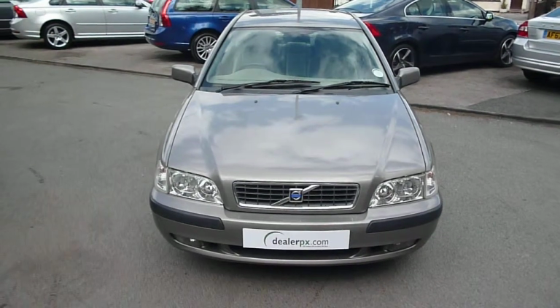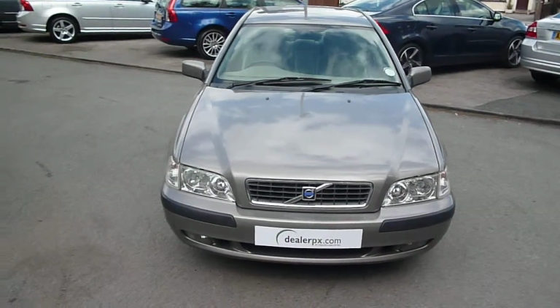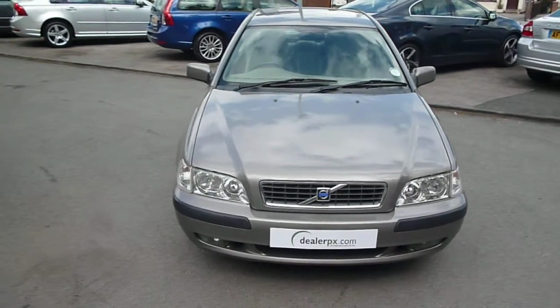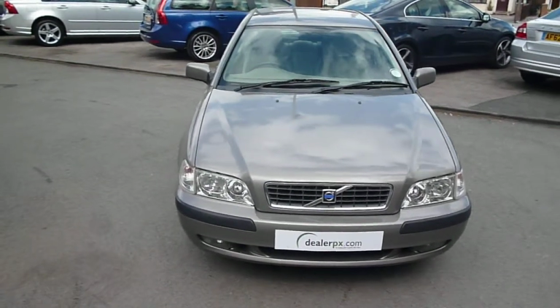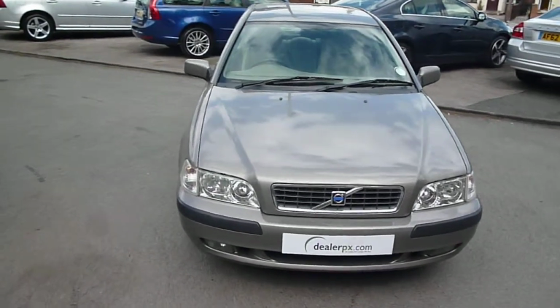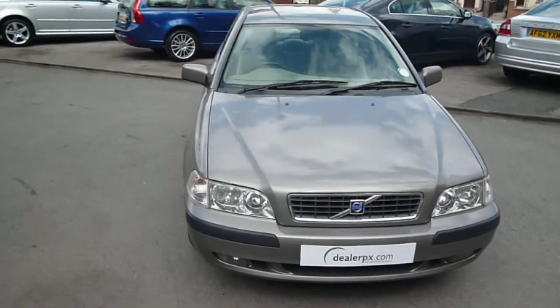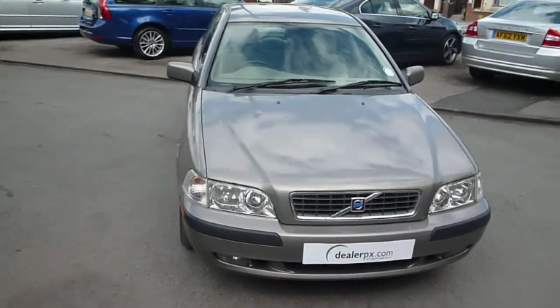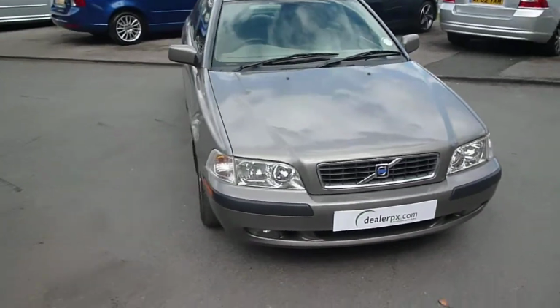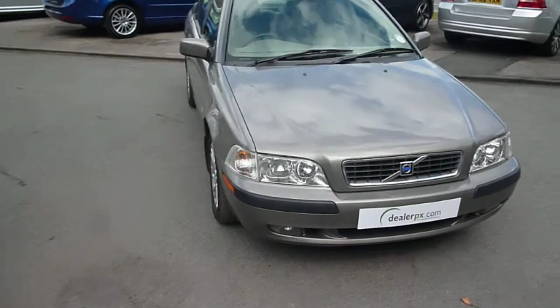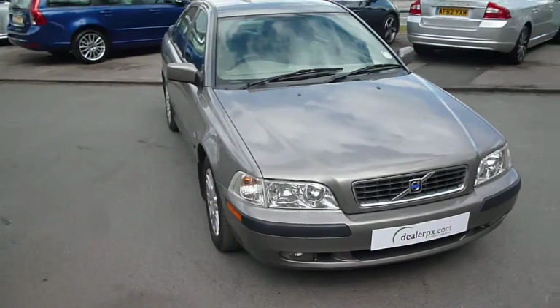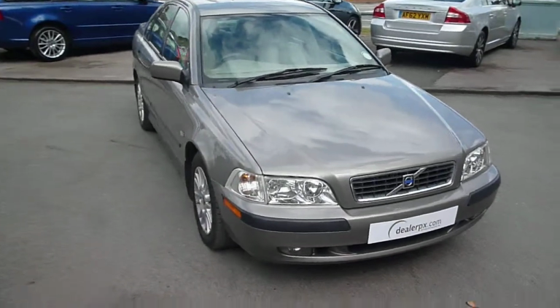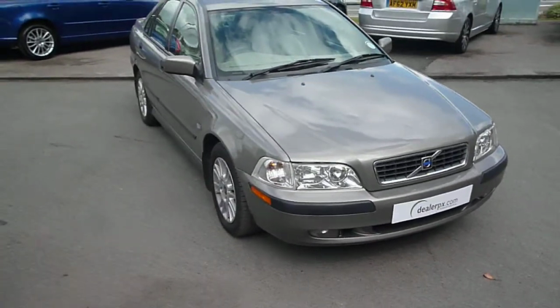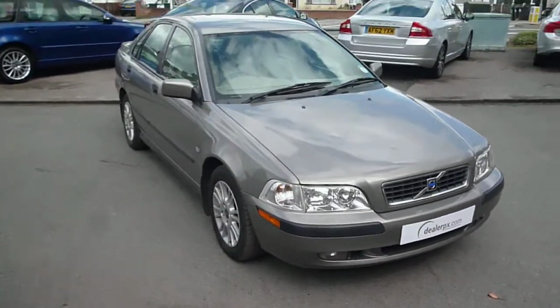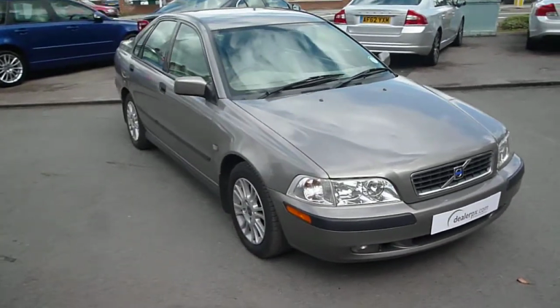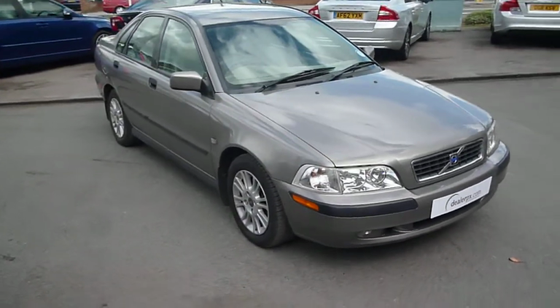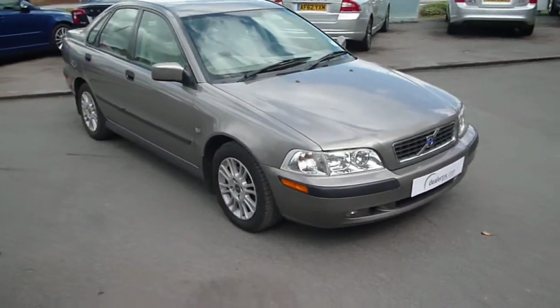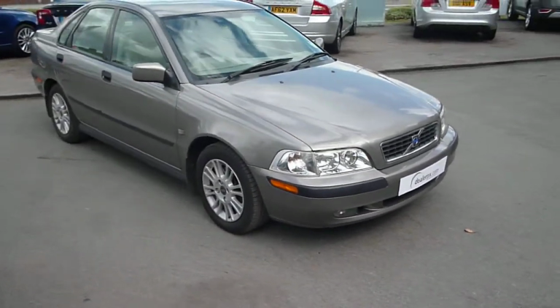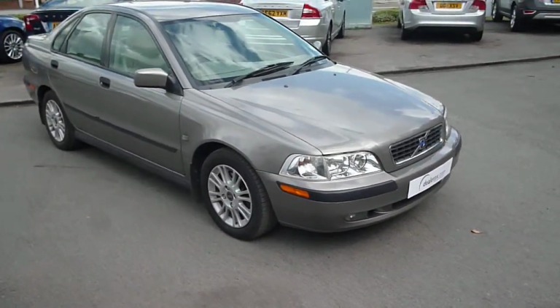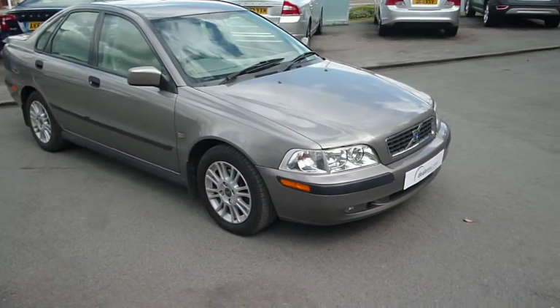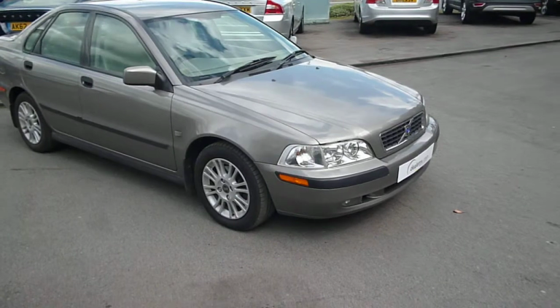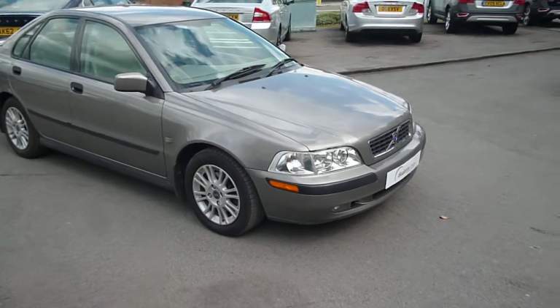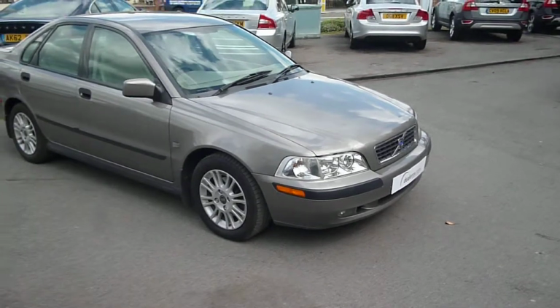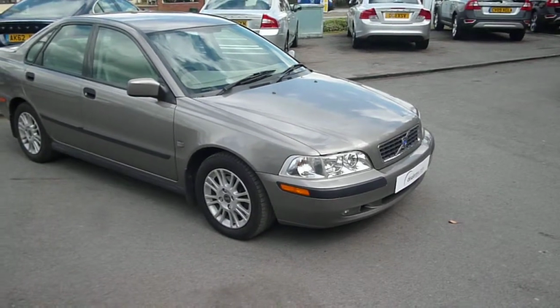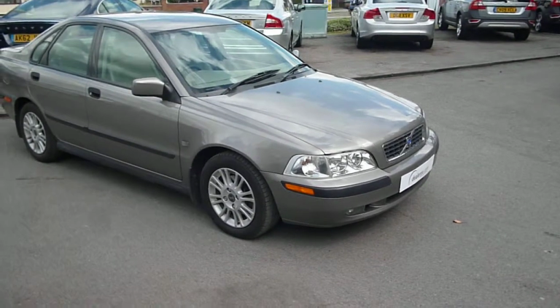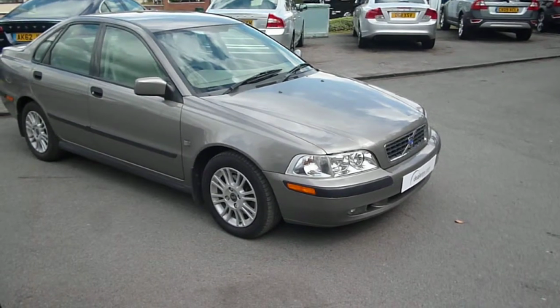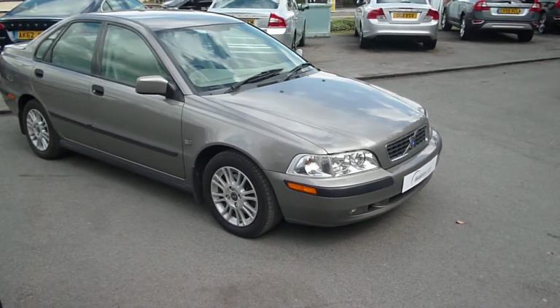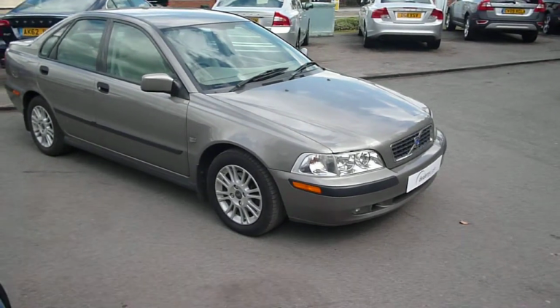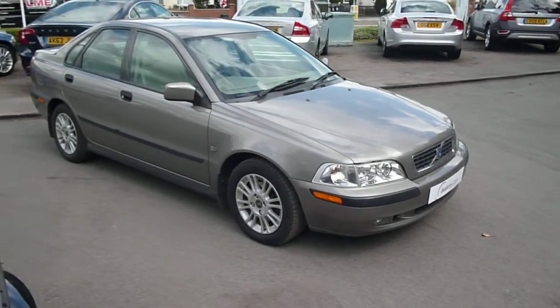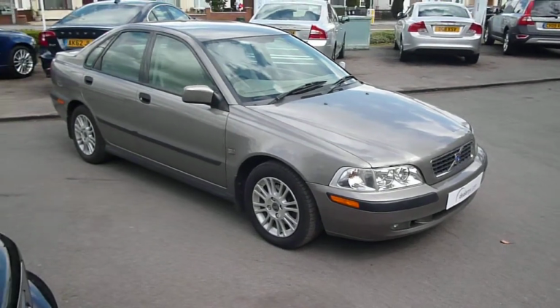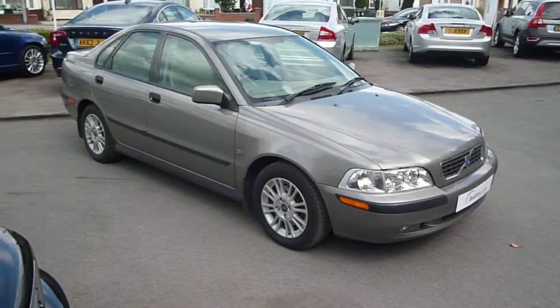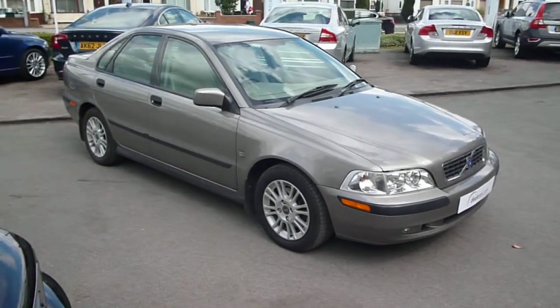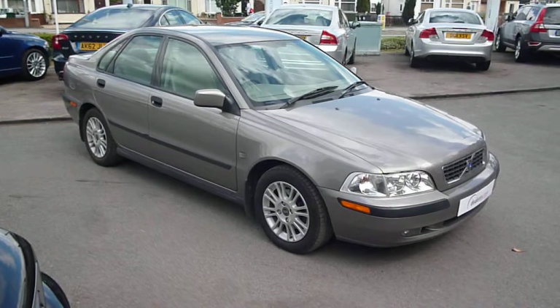Welcome back to Rybrook Dealer PX. Here we have a Volvo S40 1.6S petrol, DK53 KZY, located here at Rybrook Volvo in Chester.